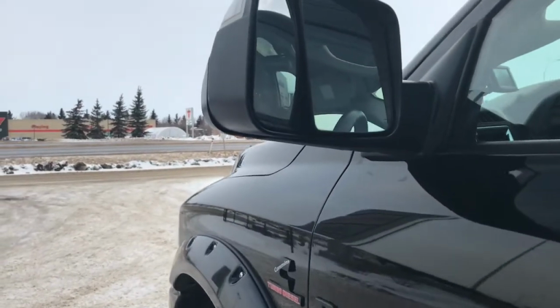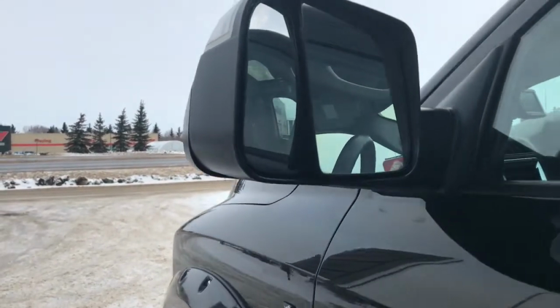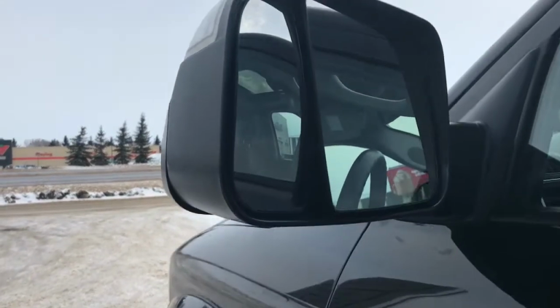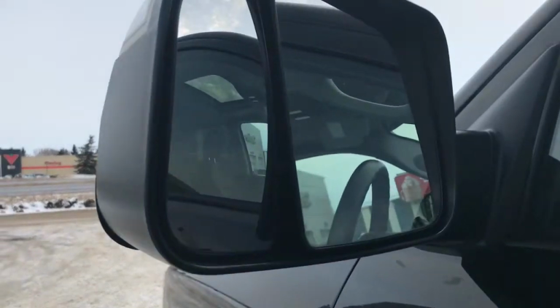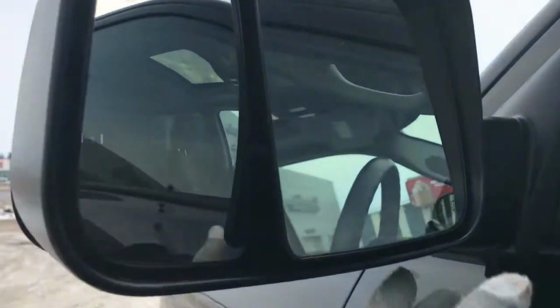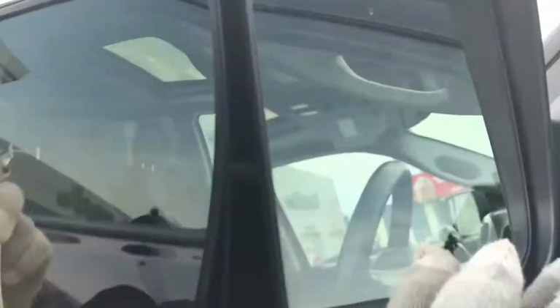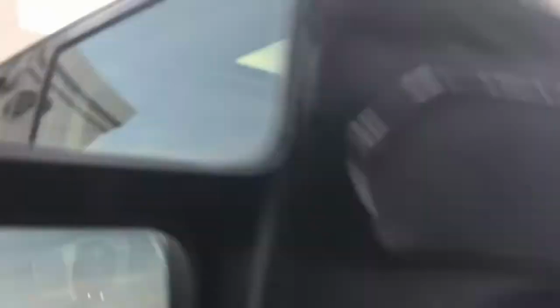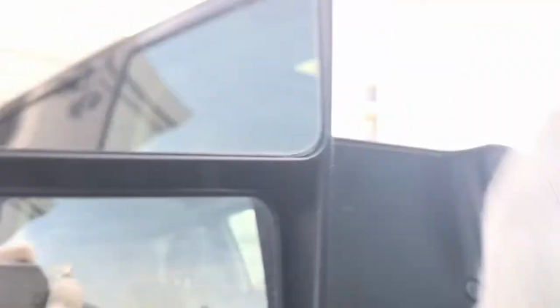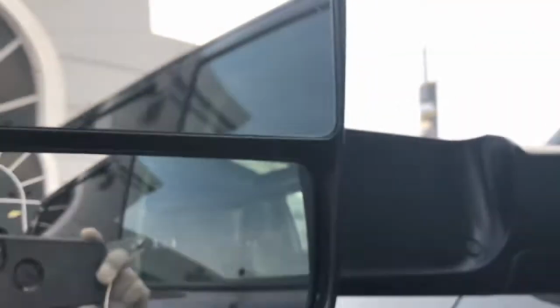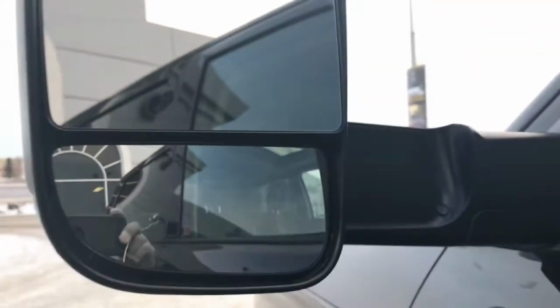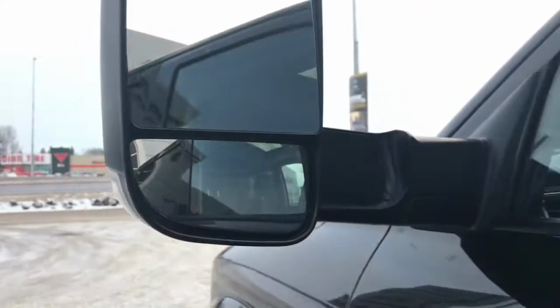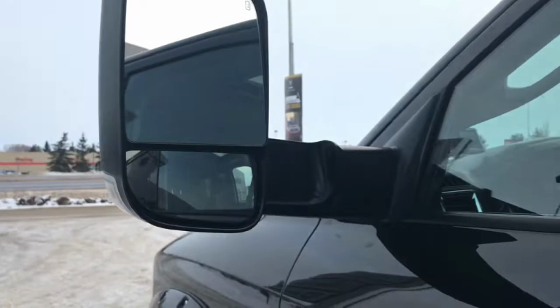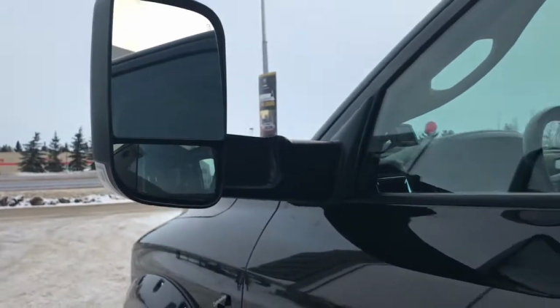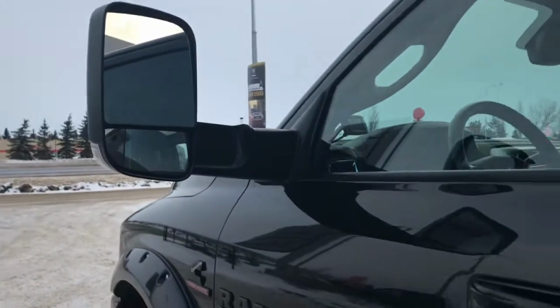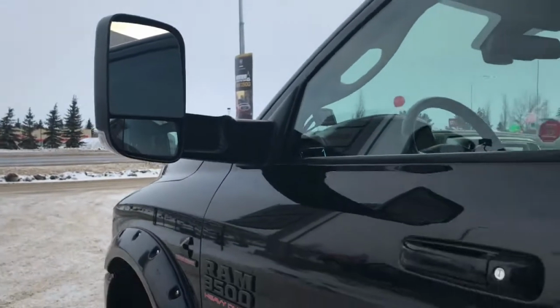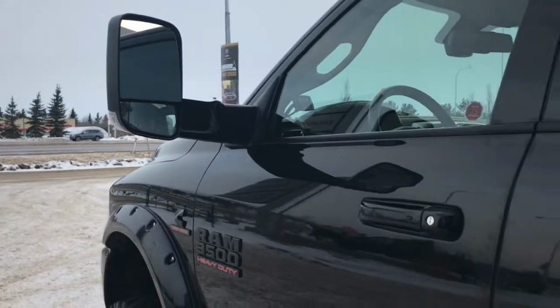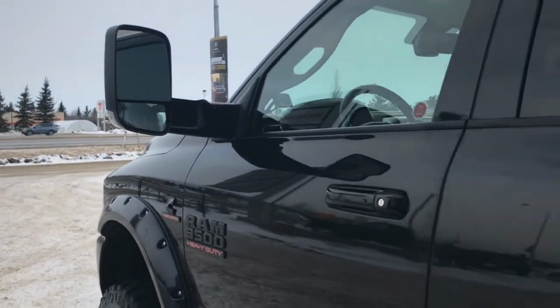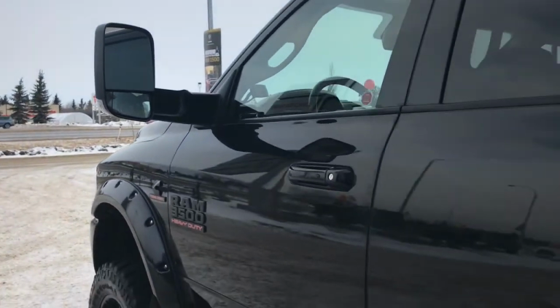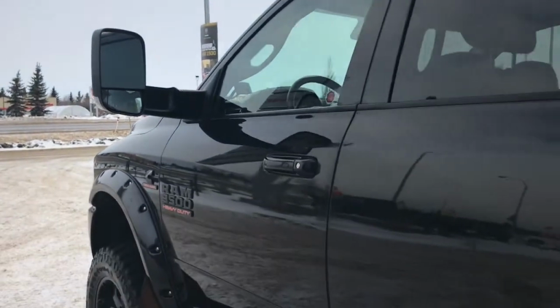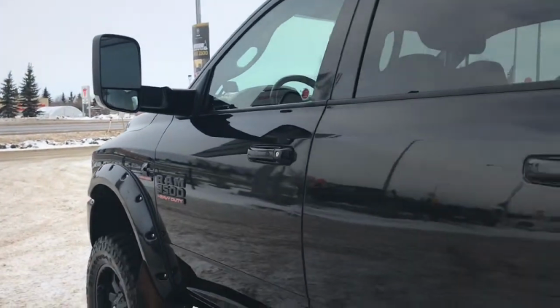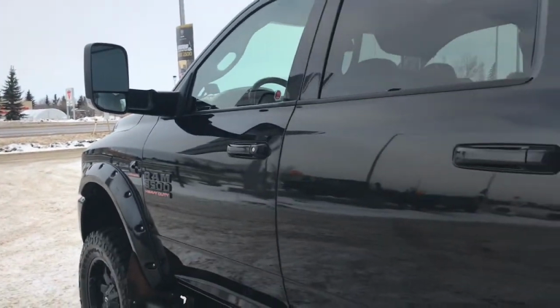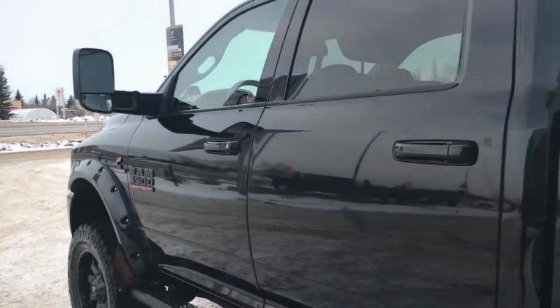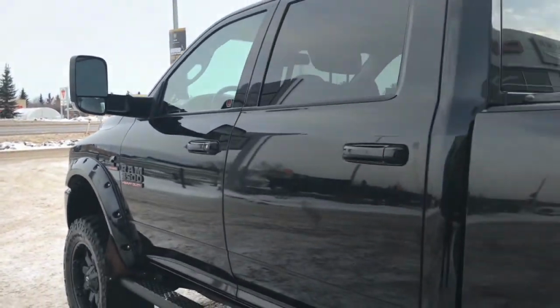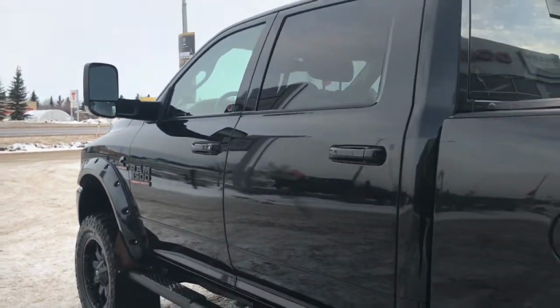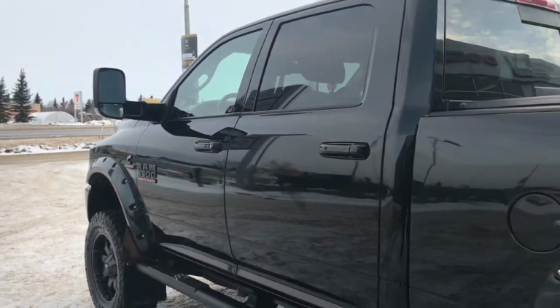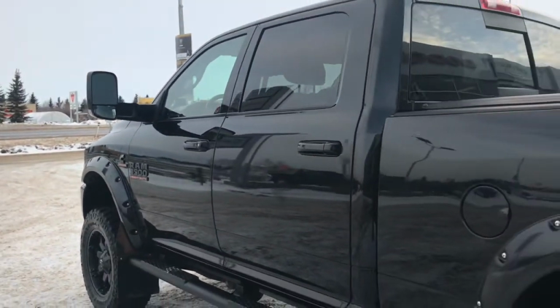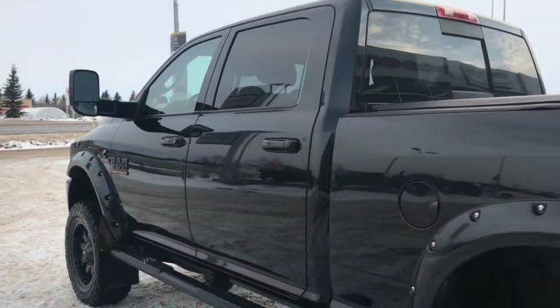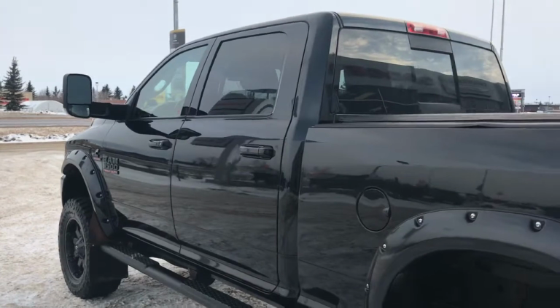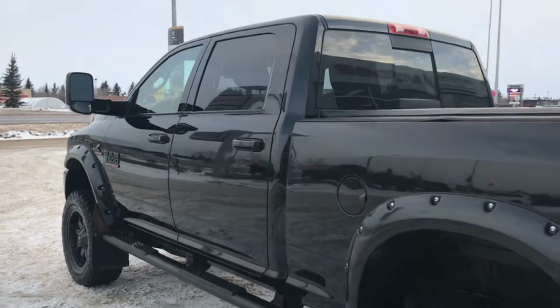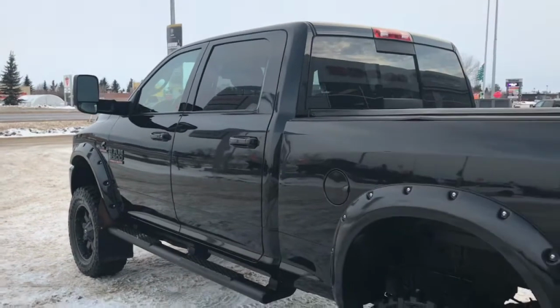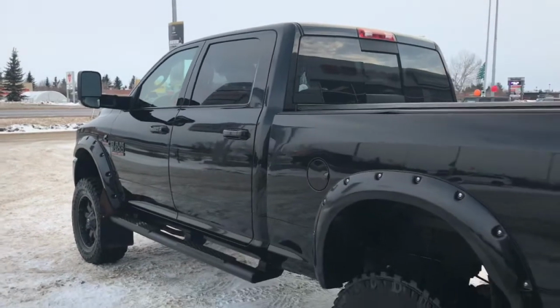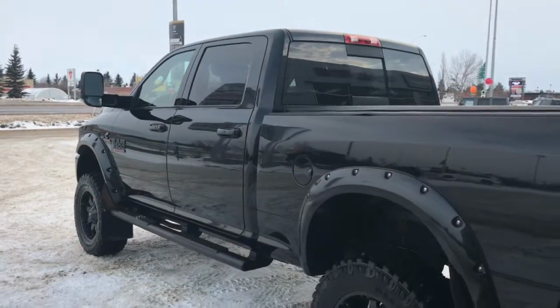We have your trailer tow defrosting mirrors, your keyless entry, black side steps, mud flaps on all four corners, and your lift kit.